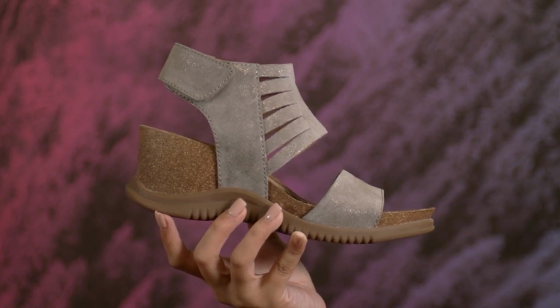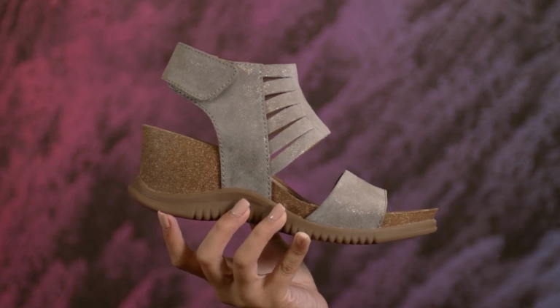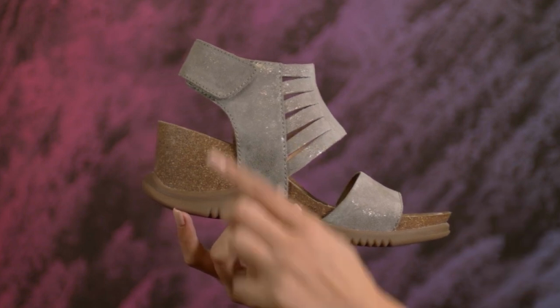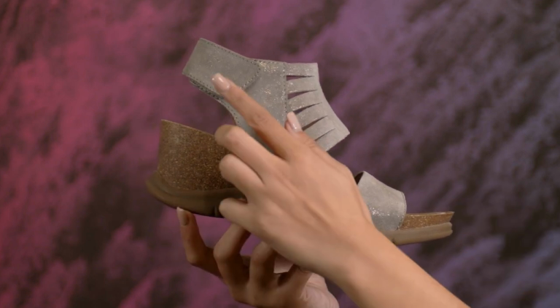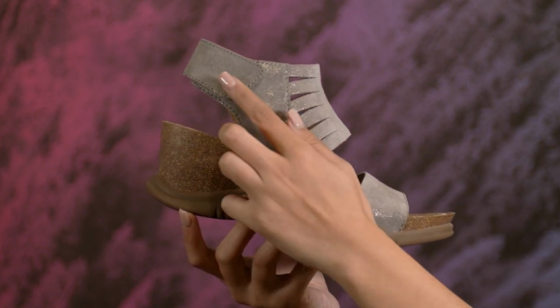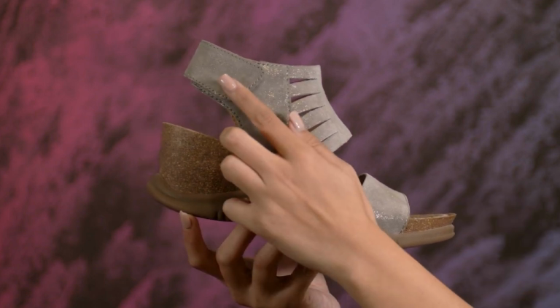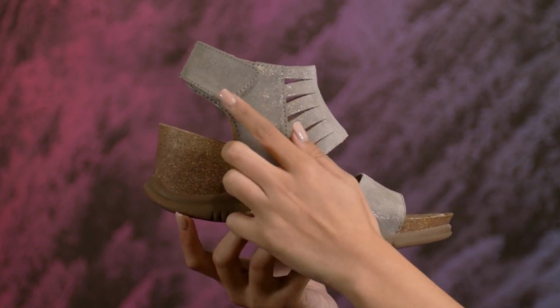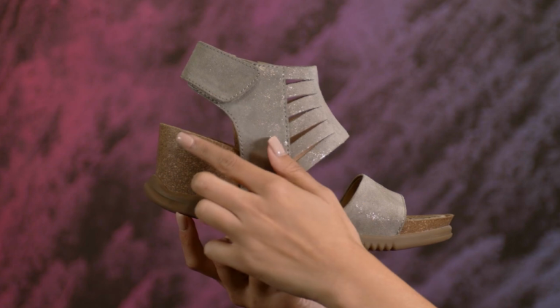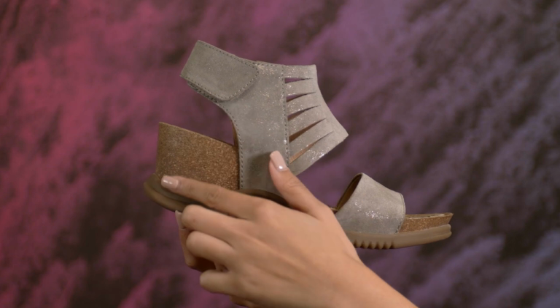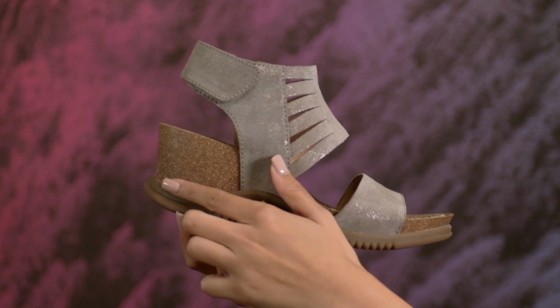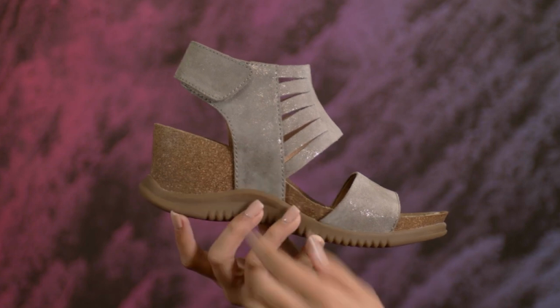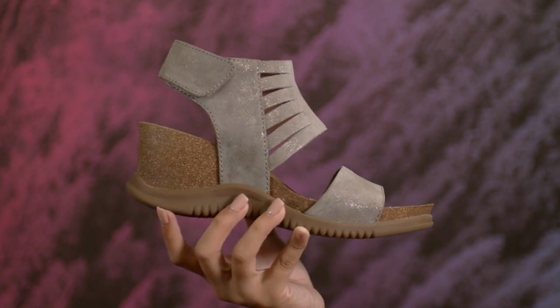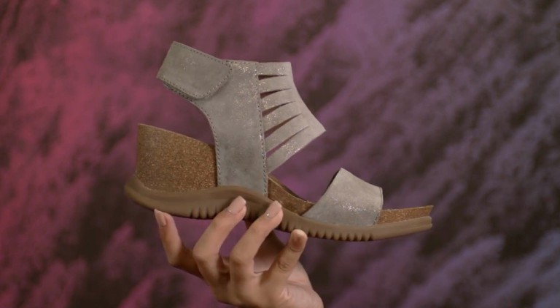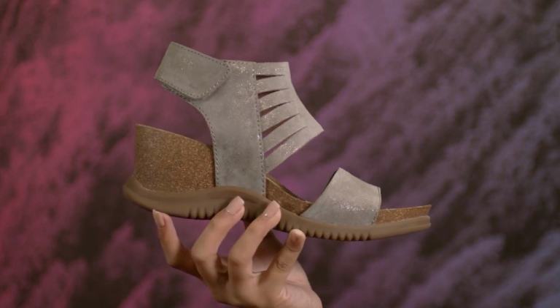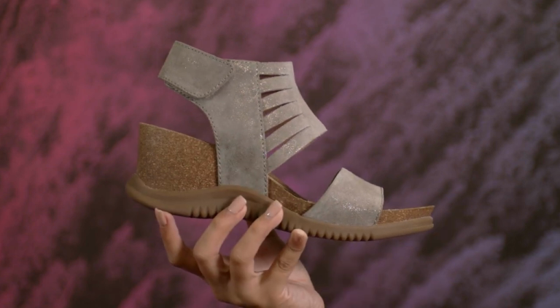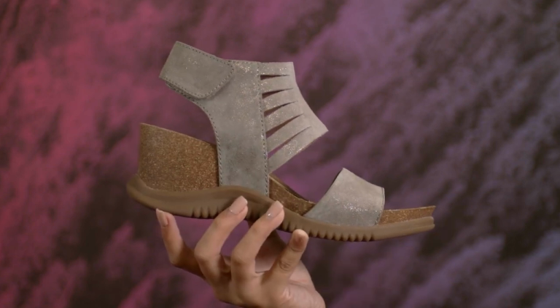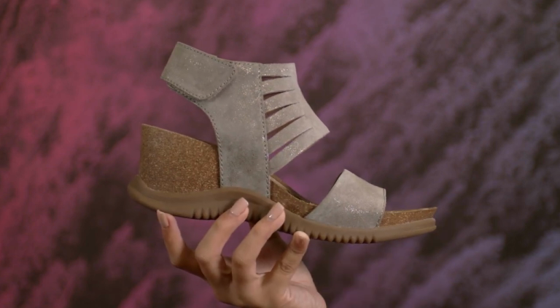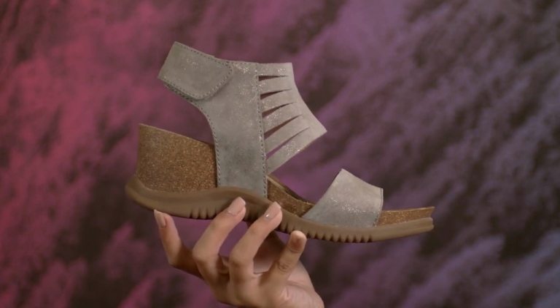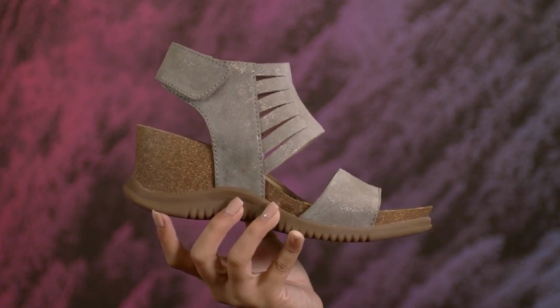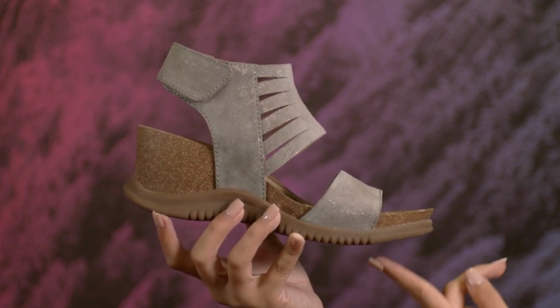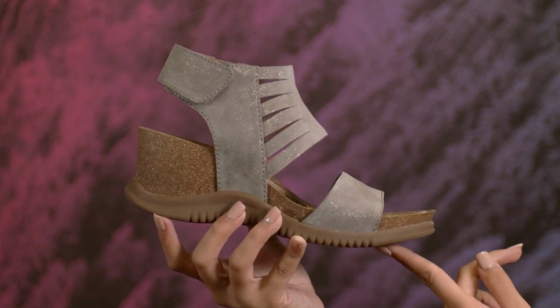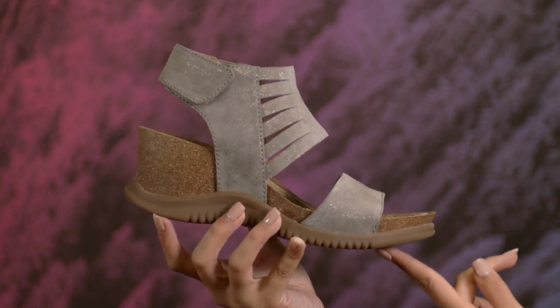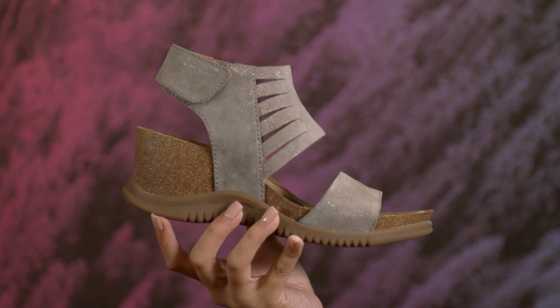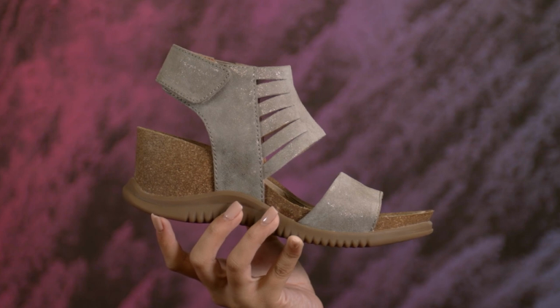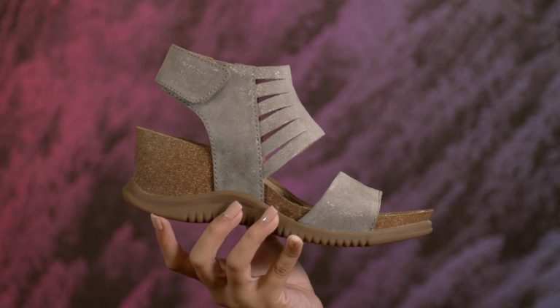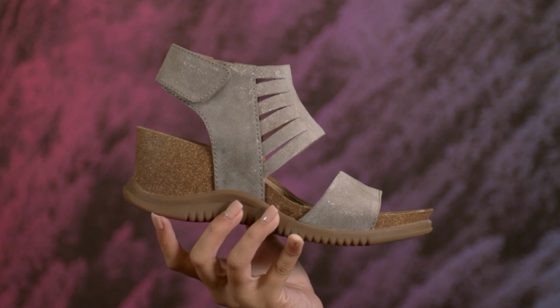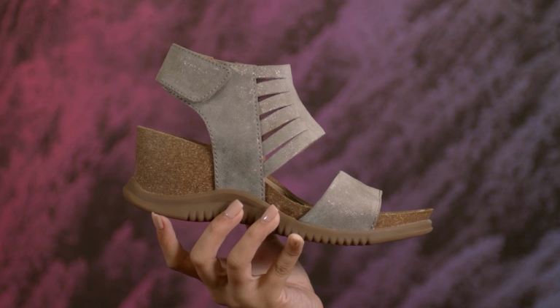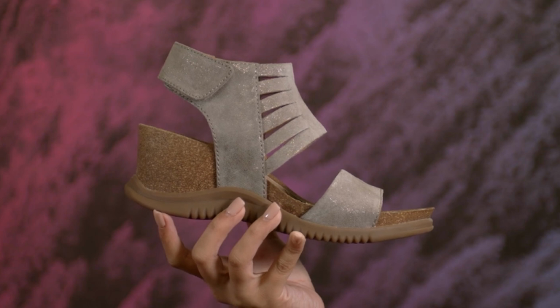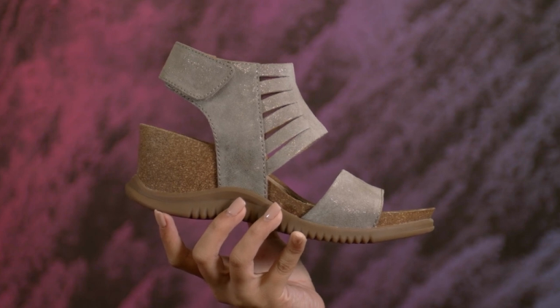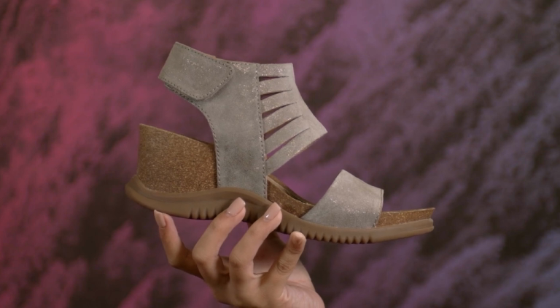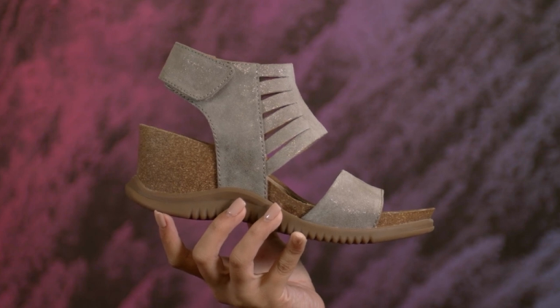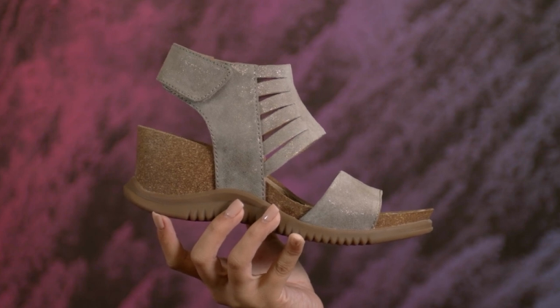I love the easy adjustable strap and the boost of the lightweight supportive wedge that puts a little spring in my step, and the slip-resistant outsole provides traction on wet surfaces so you can move with confidence.